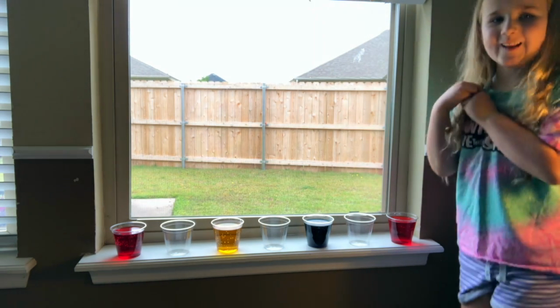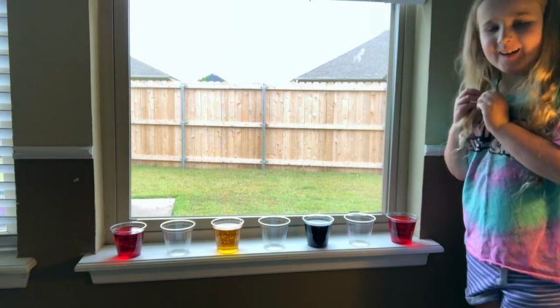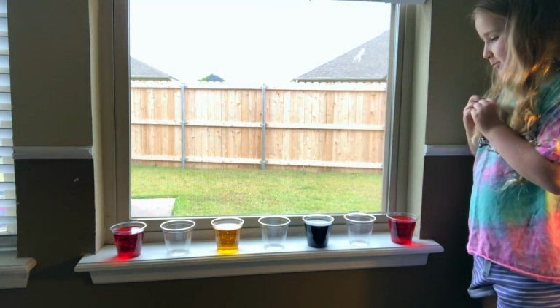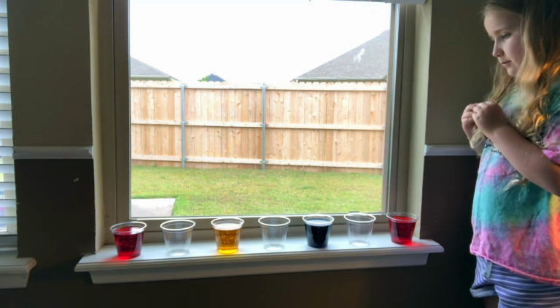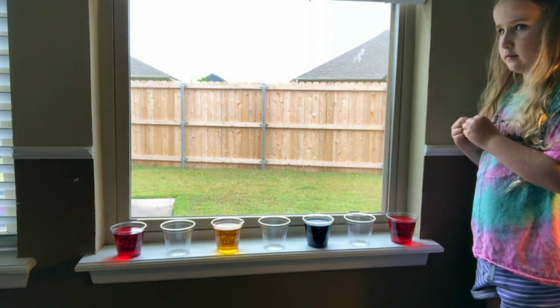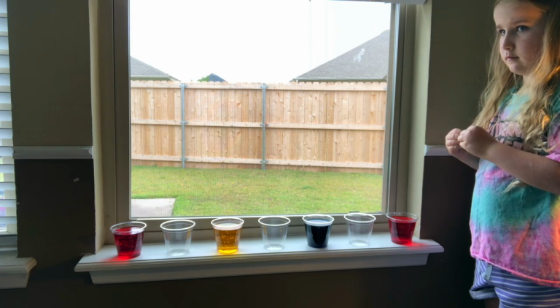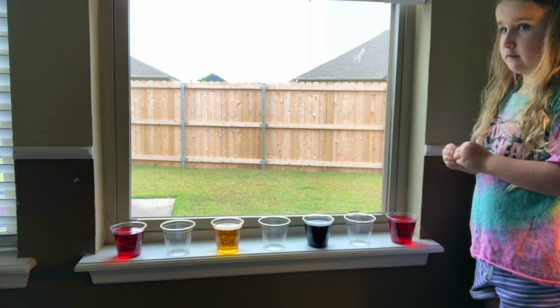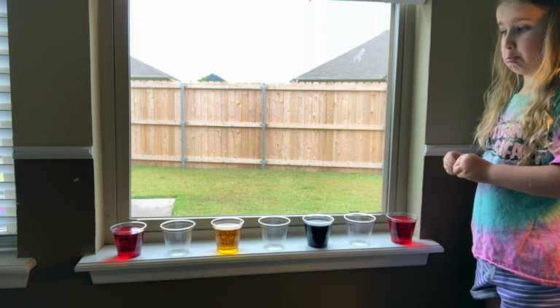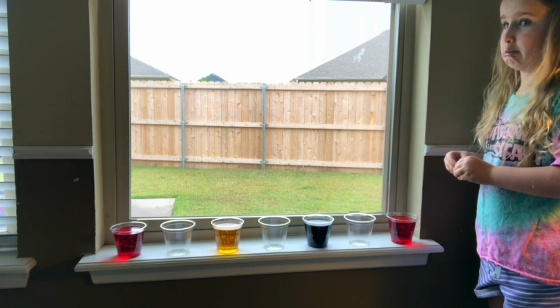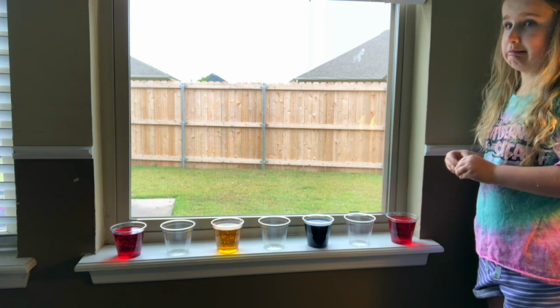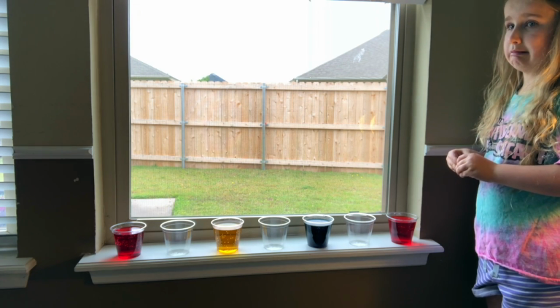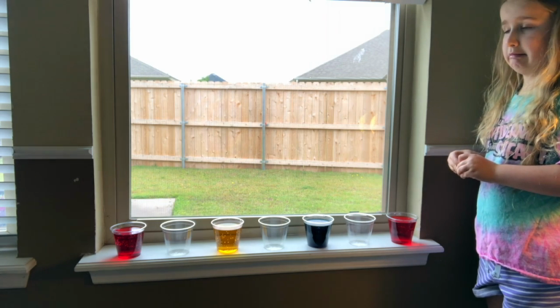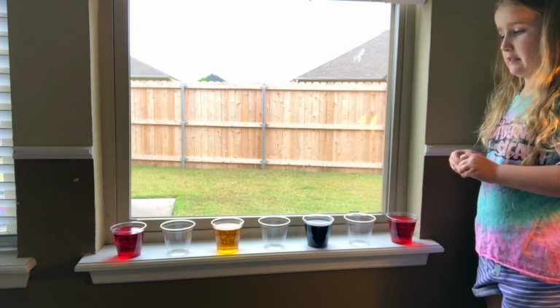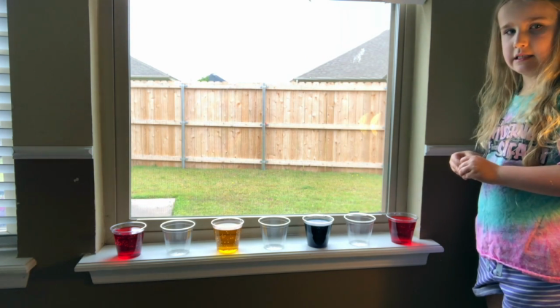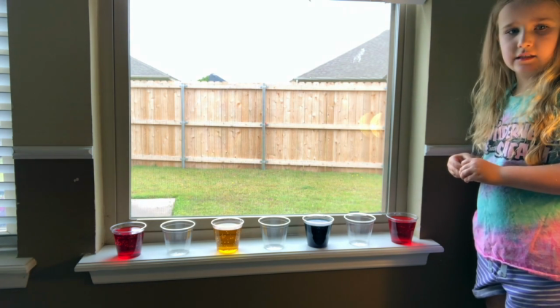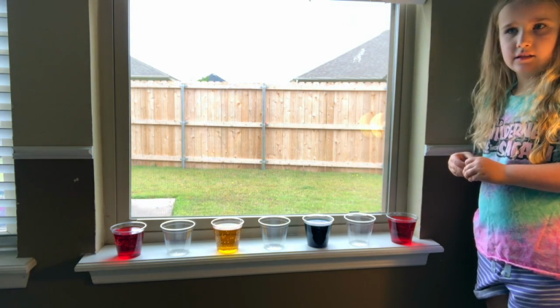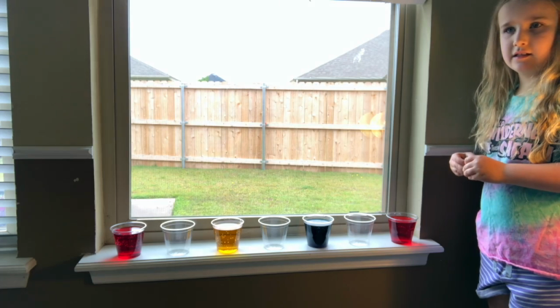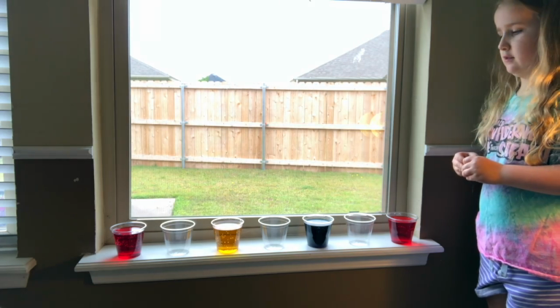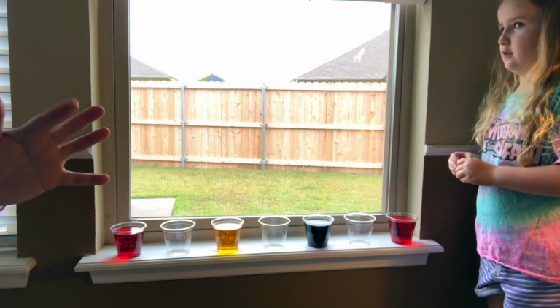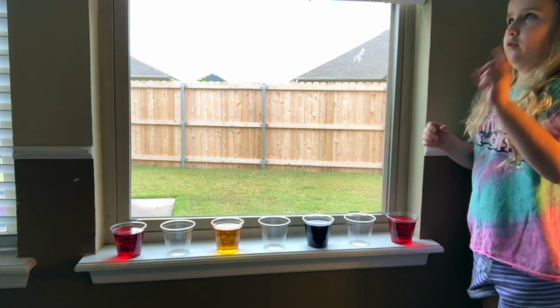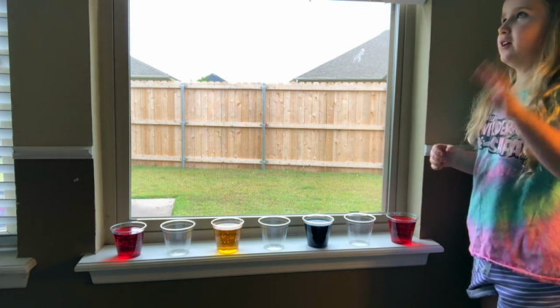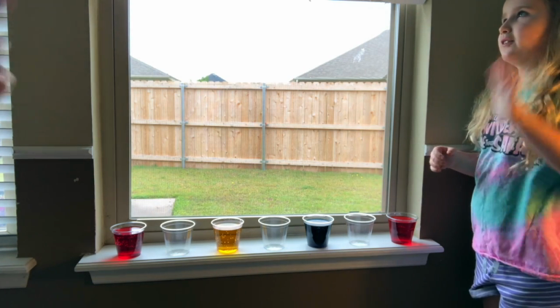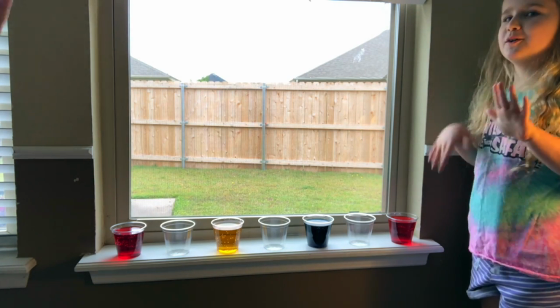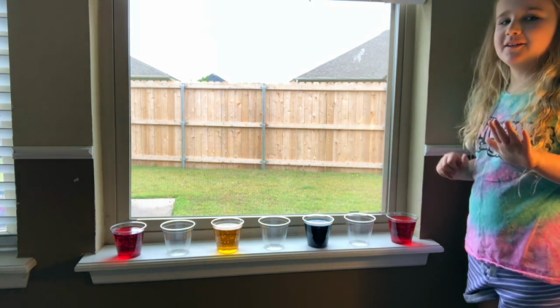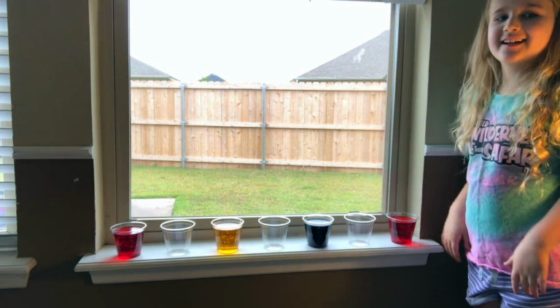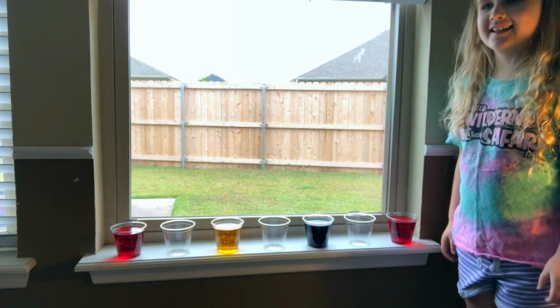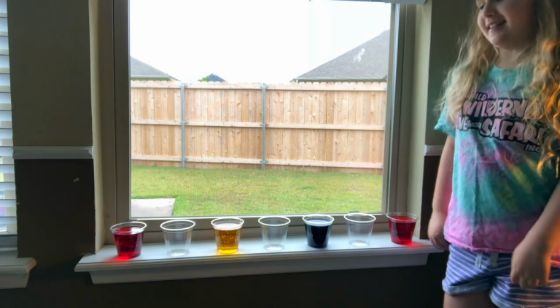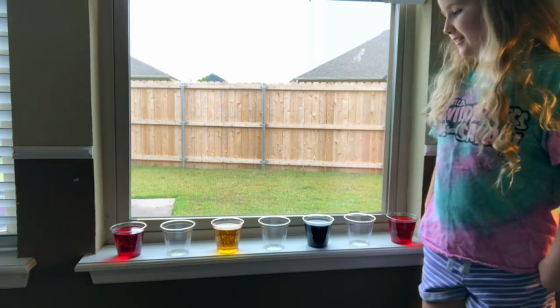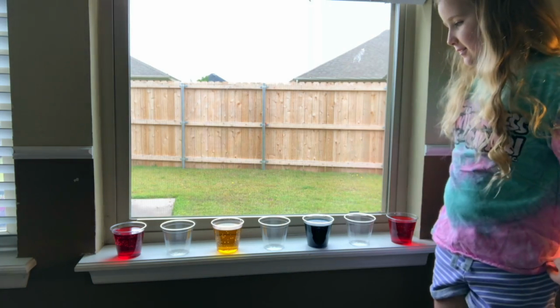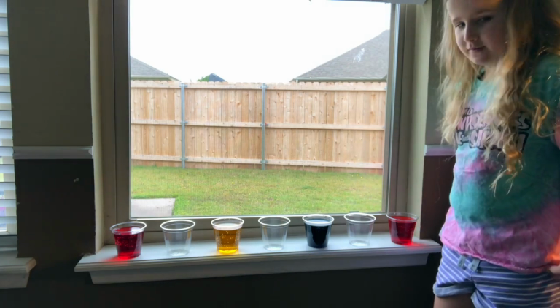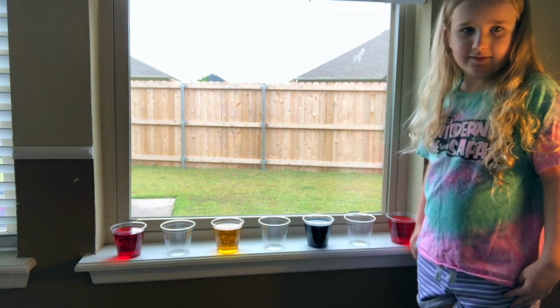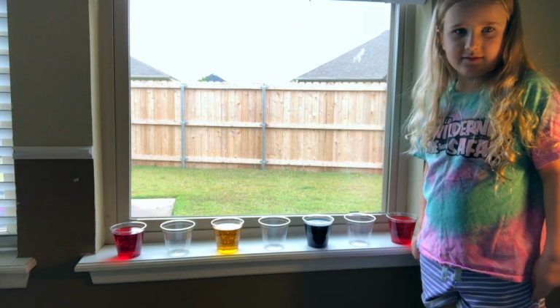But we want a full rainbow, which means the secondary colors are in them. Gentry, can you tell us what colors are in the rainbow? Red, orange, yellow, green, blue, purple. Perfect. So how are we going to do that? Well, I'll tell you.